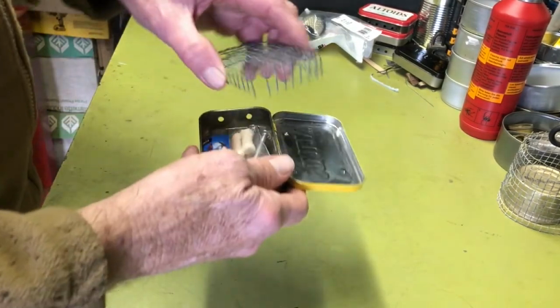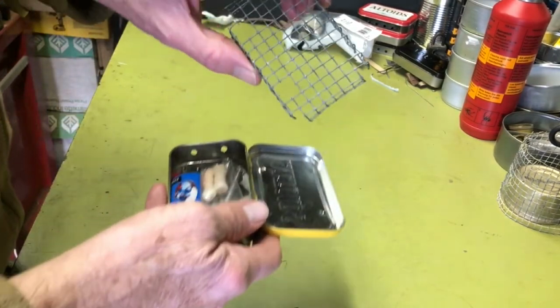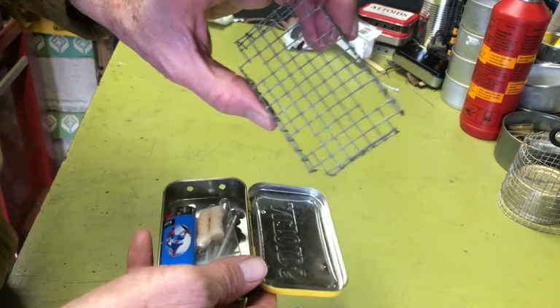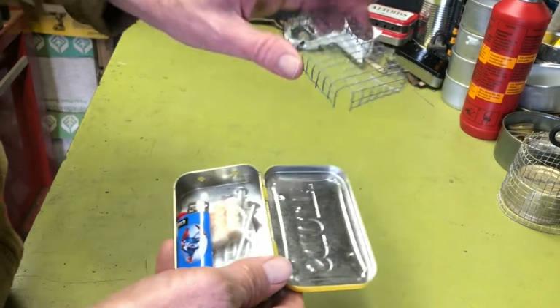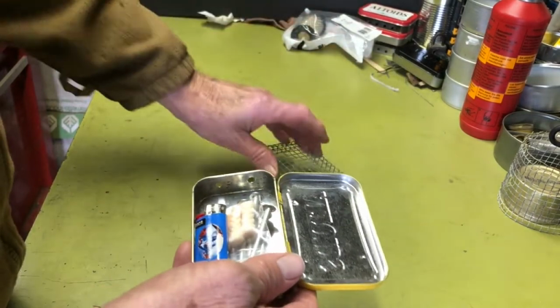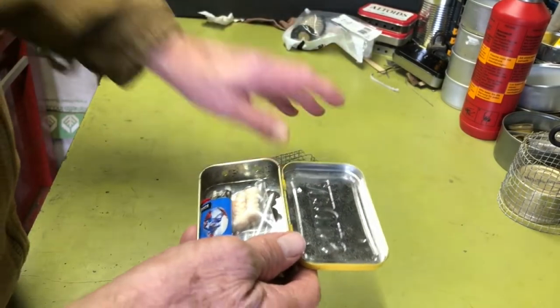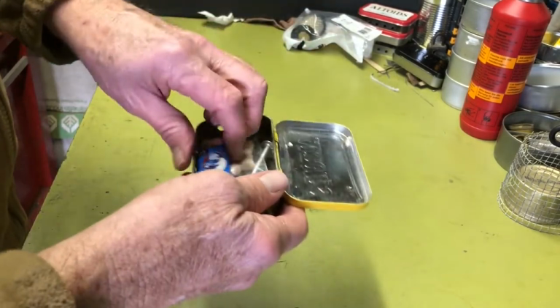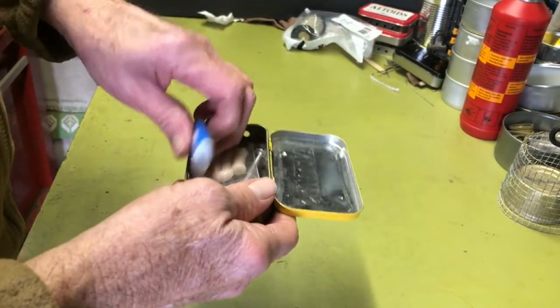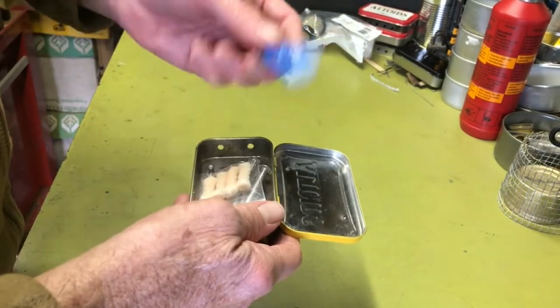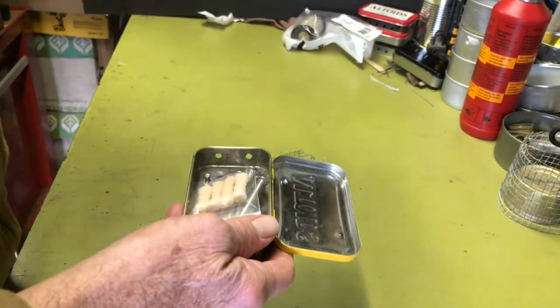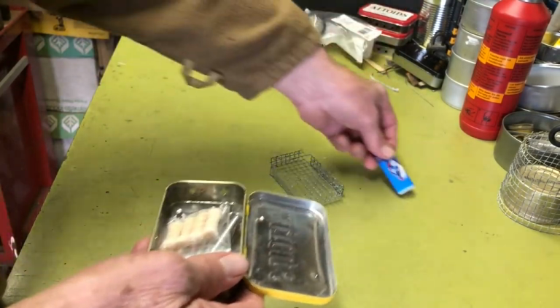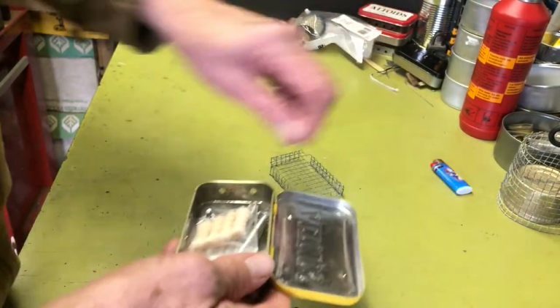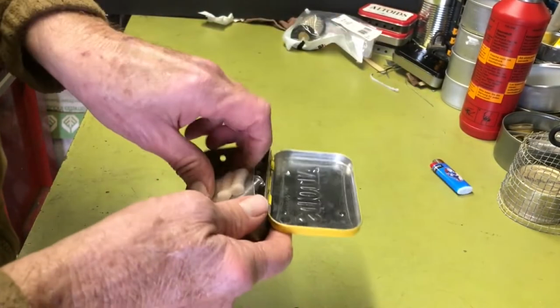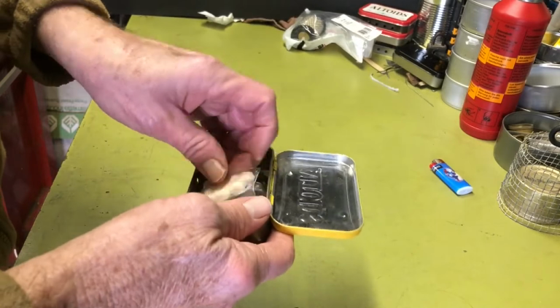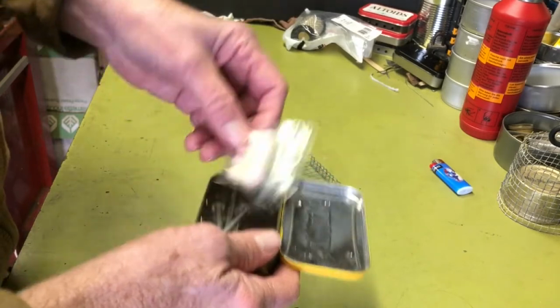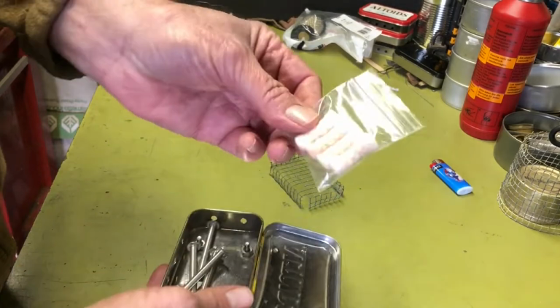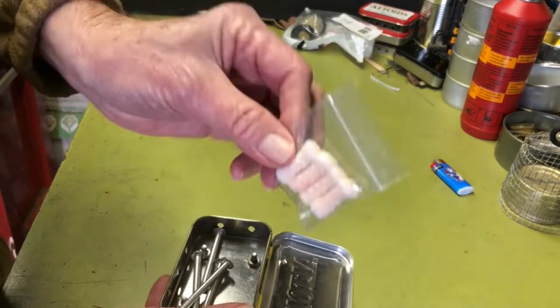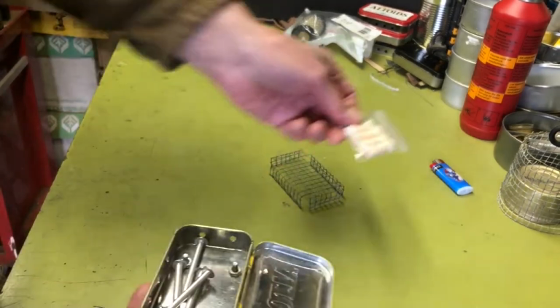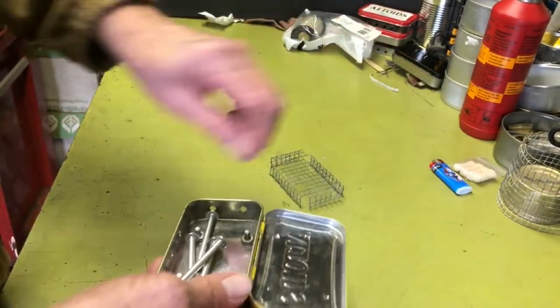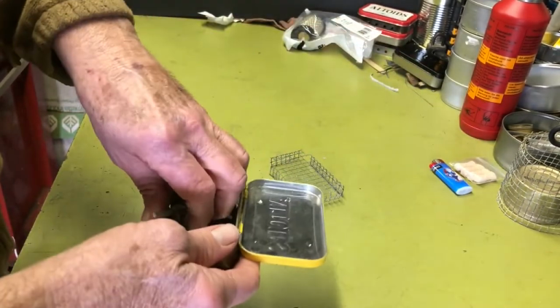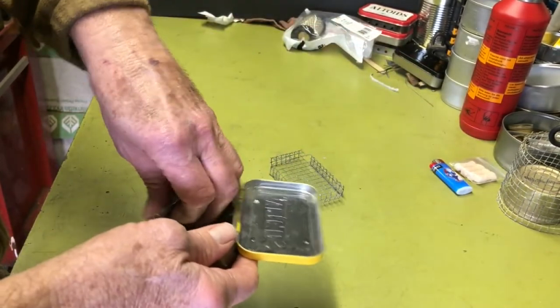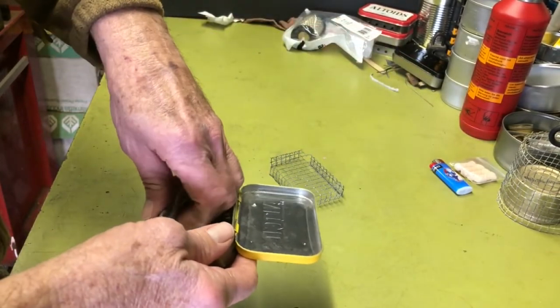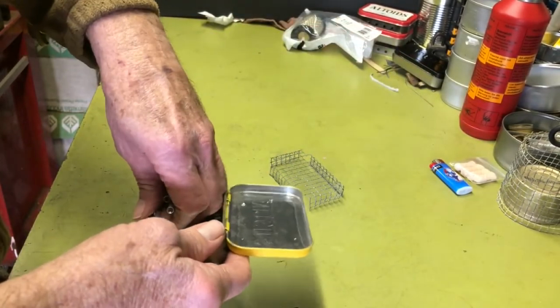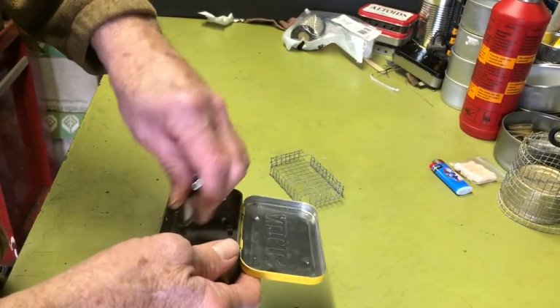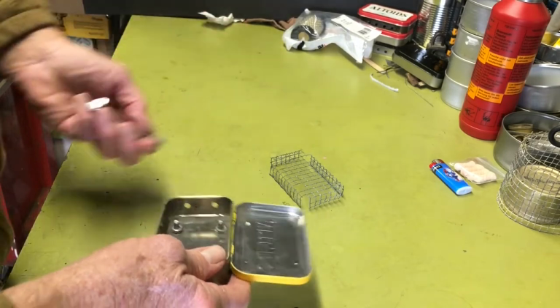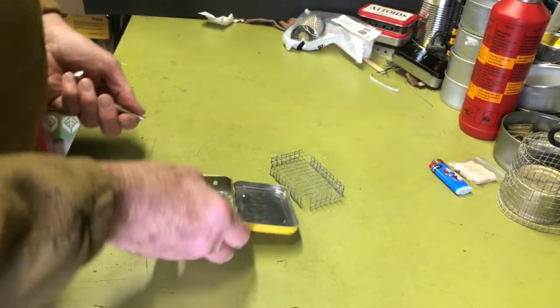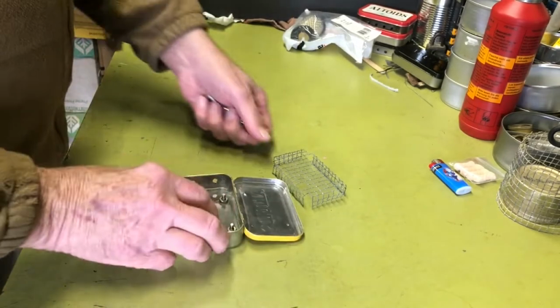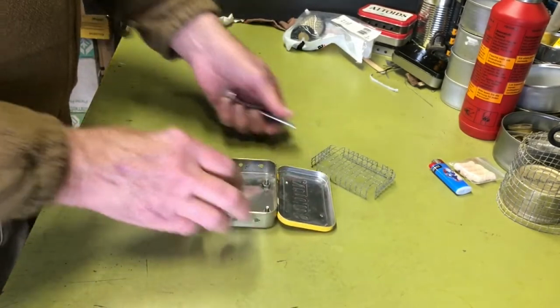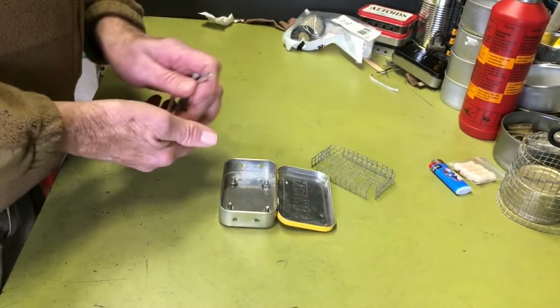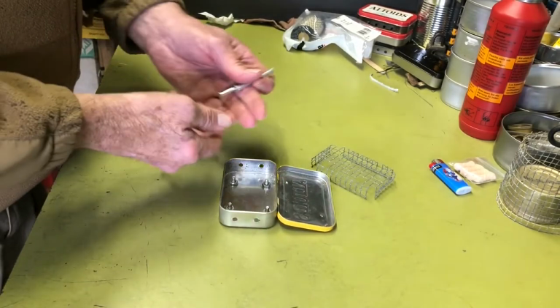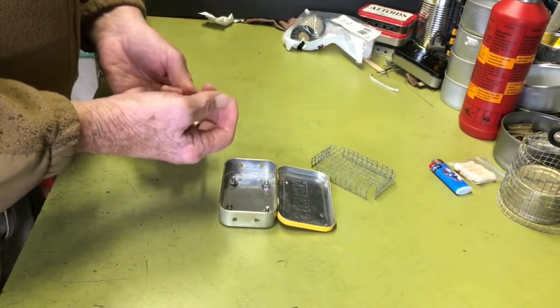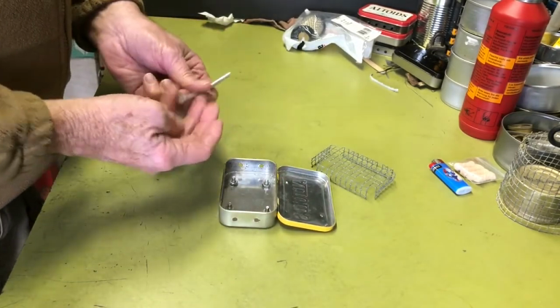It's got a grate to hold the fire up so you can get good ventilation. You can have room for a mini Bic — in this case I've got some Tender Quicks. I actually did use this one for a while as part of my survival kit when I went out skiing.